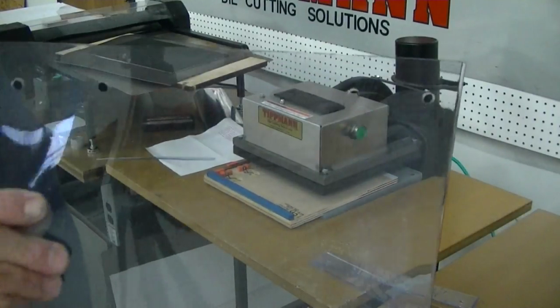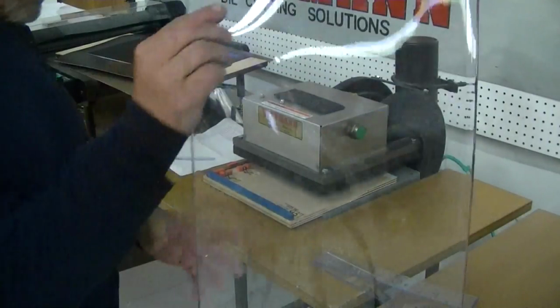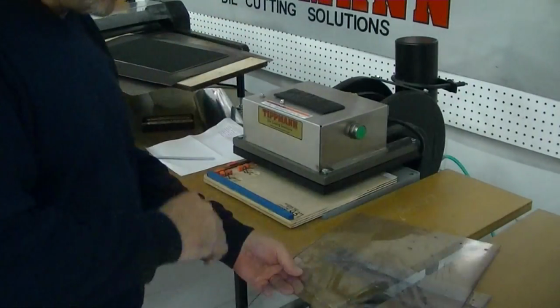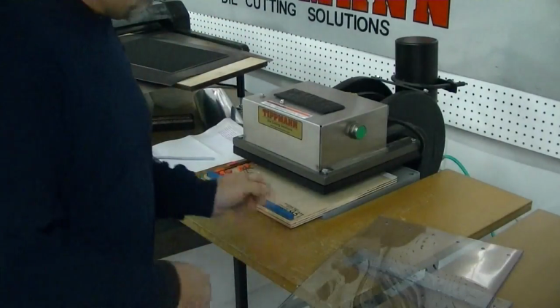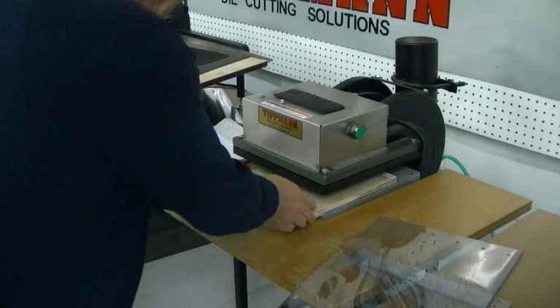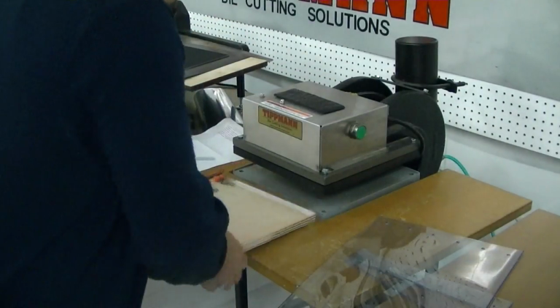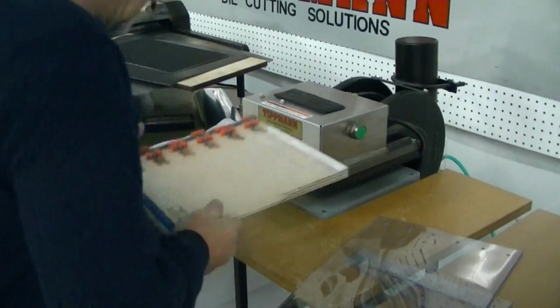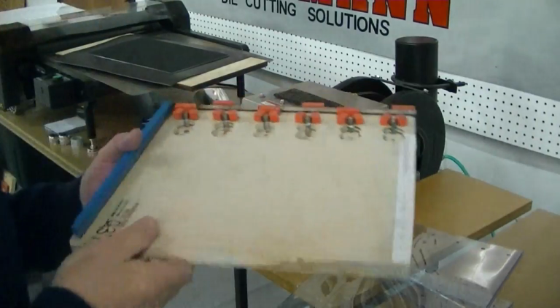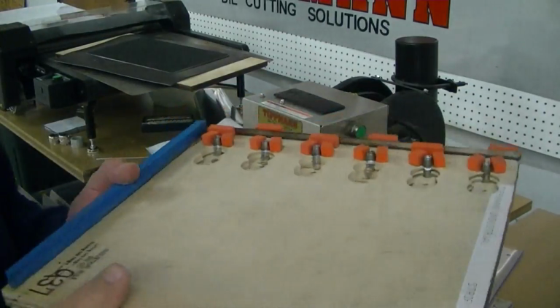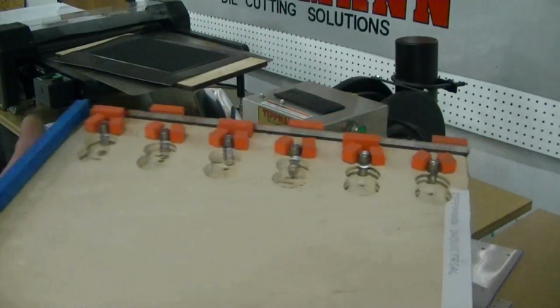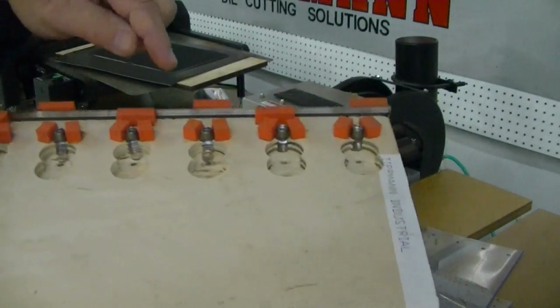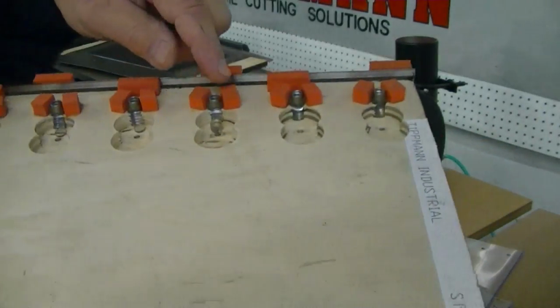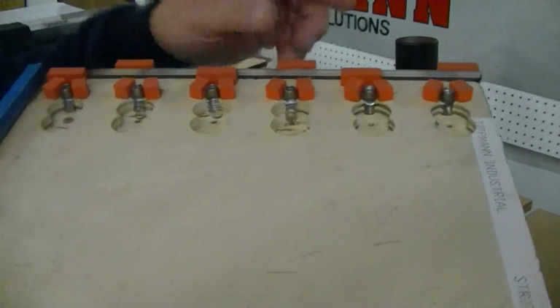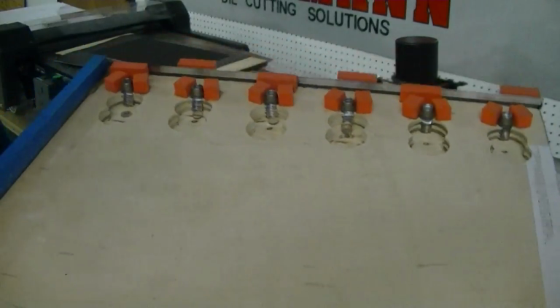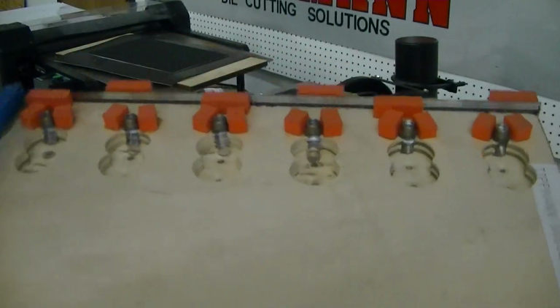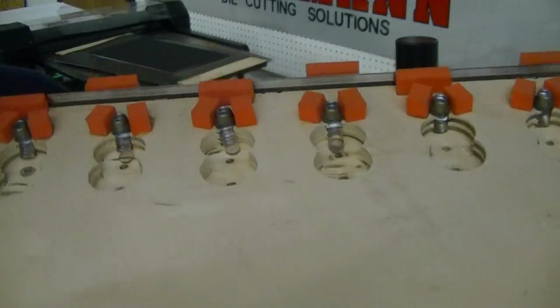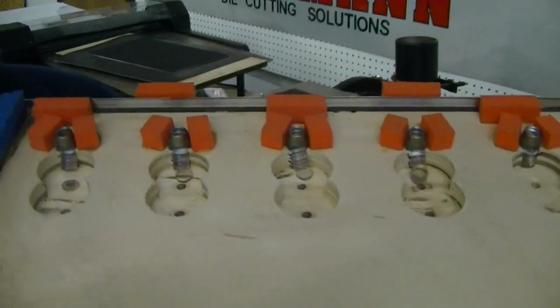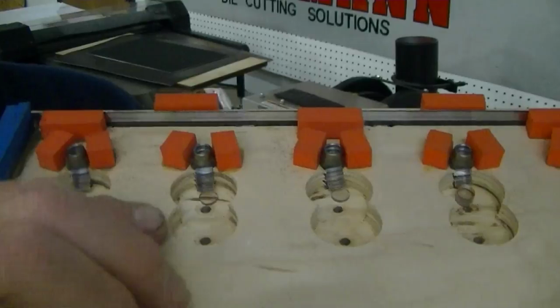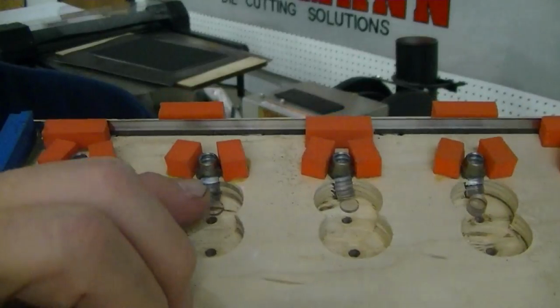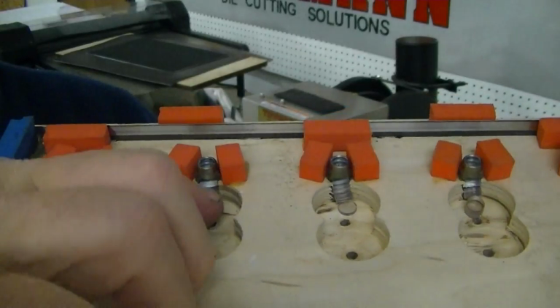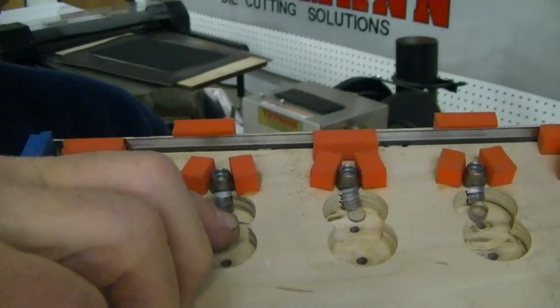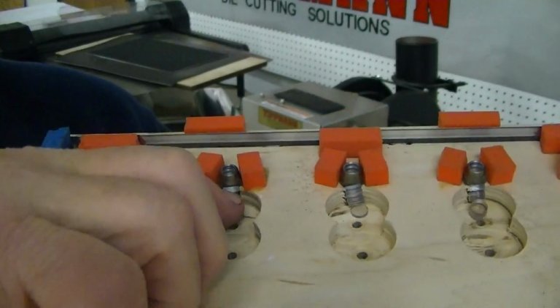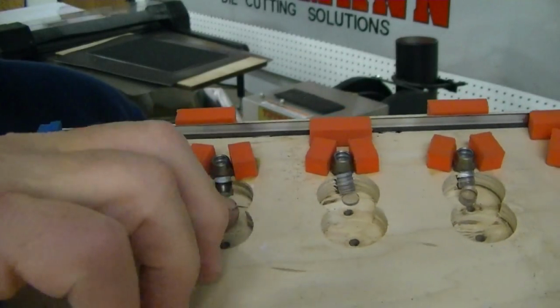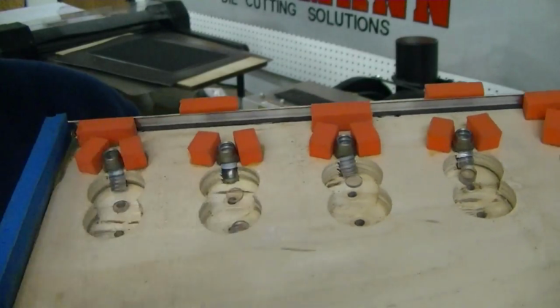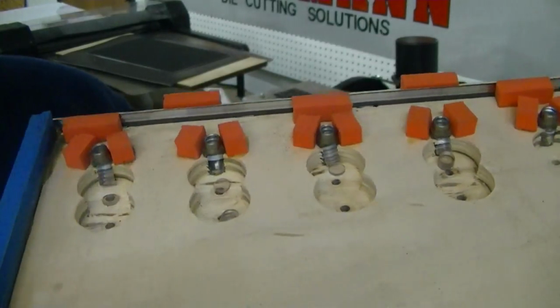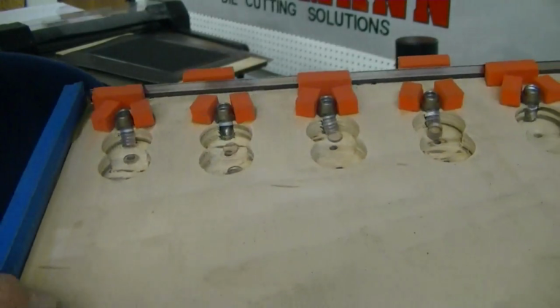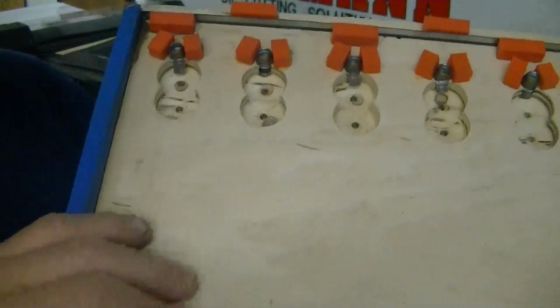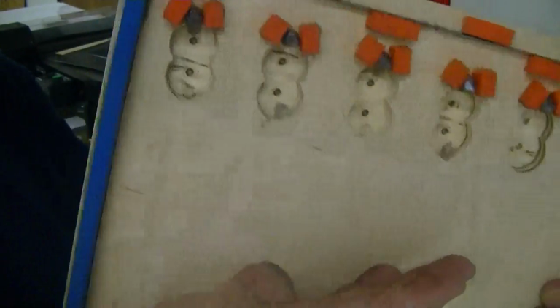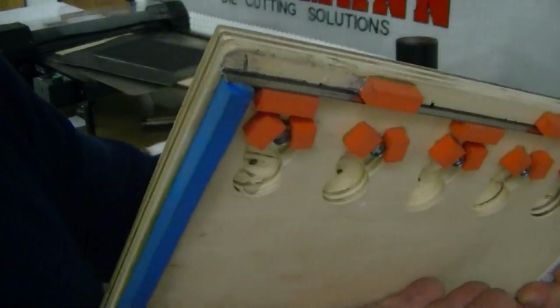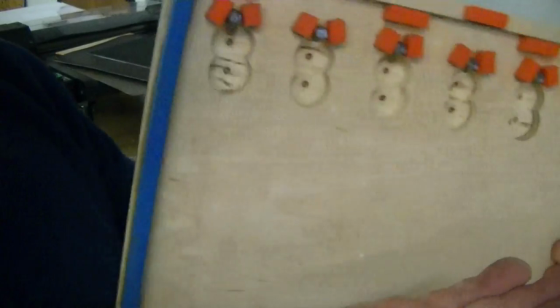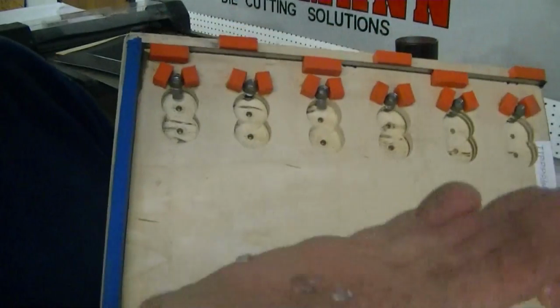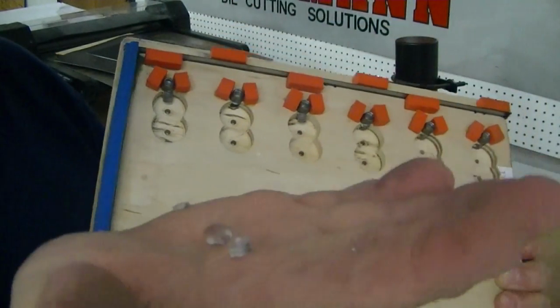Cuts off the holes nice and easy, everything is exactly where it should be. And then your pieces are going to feed through — if you can see right here — they're going to feed through the little slot out of here so that your chunks will just fall right out, just like that.